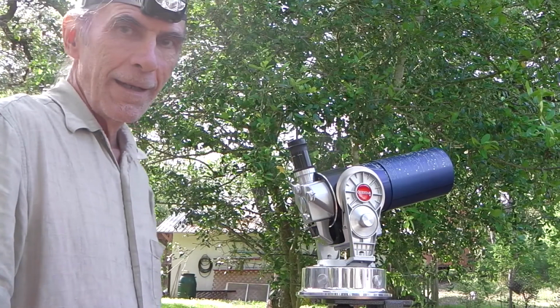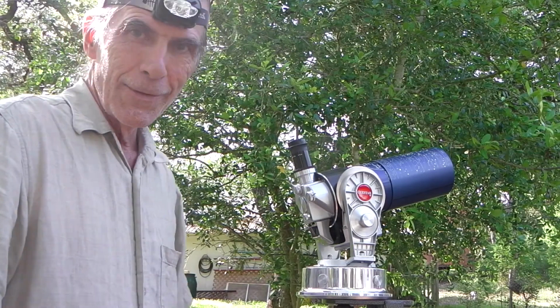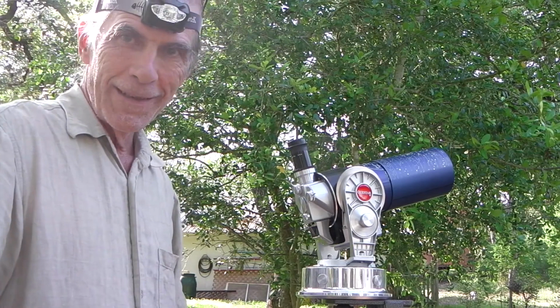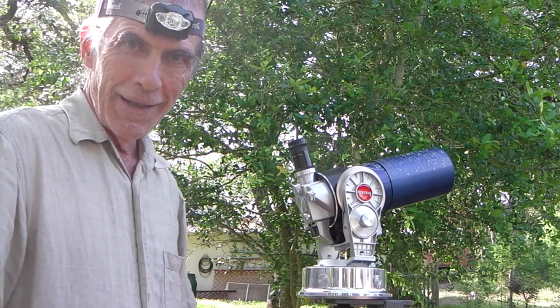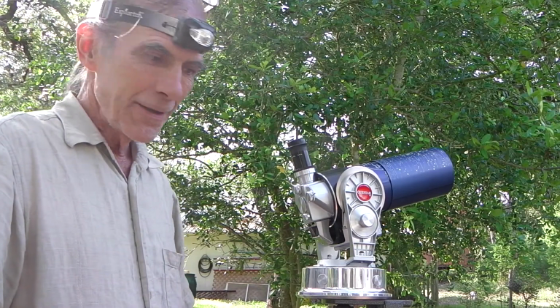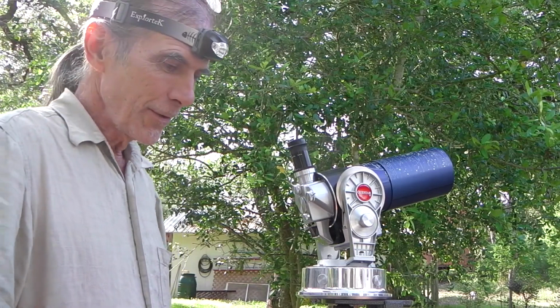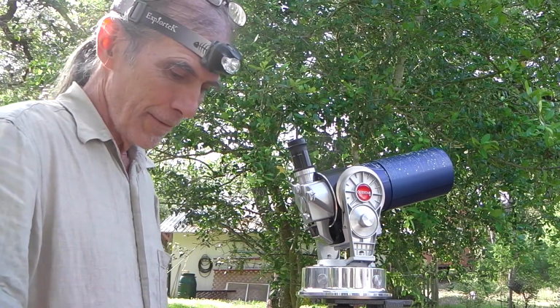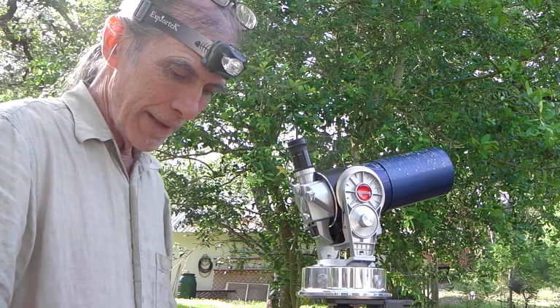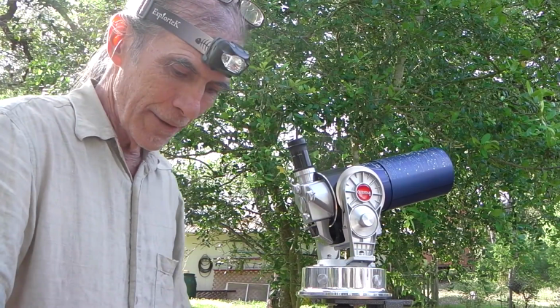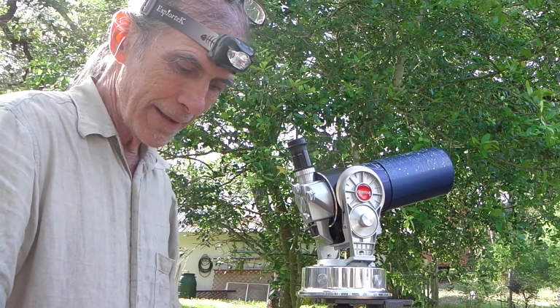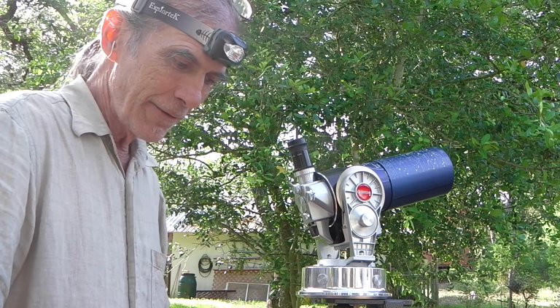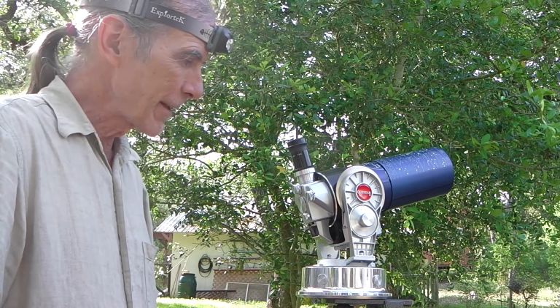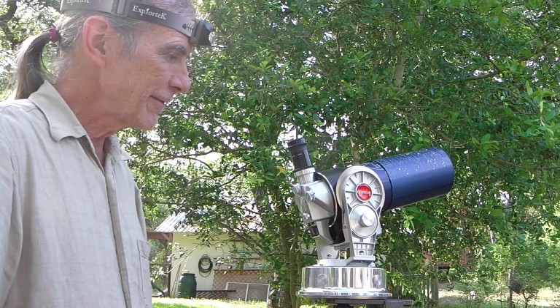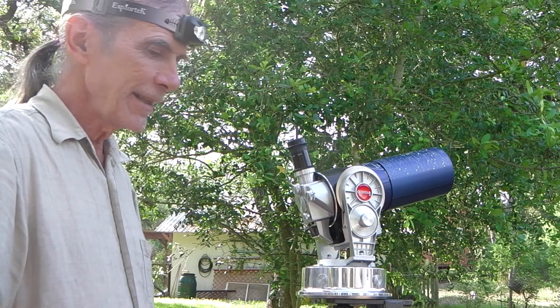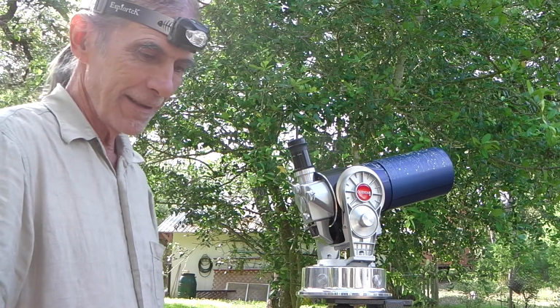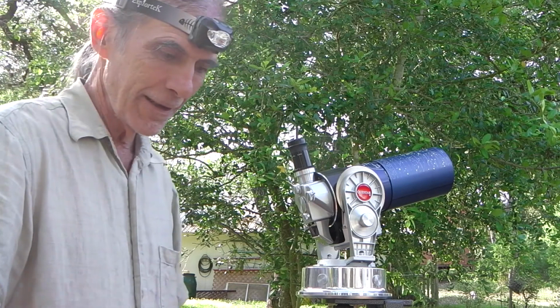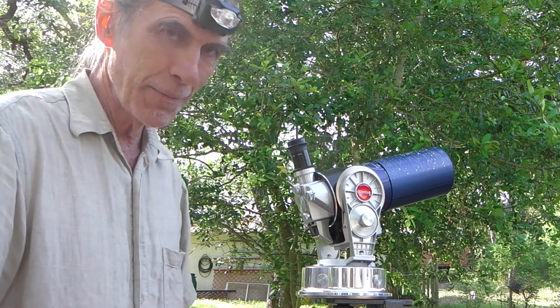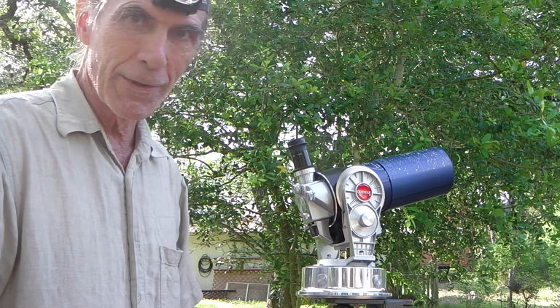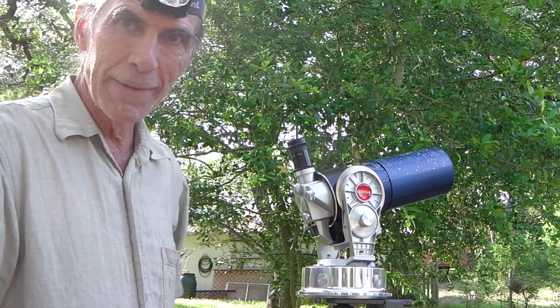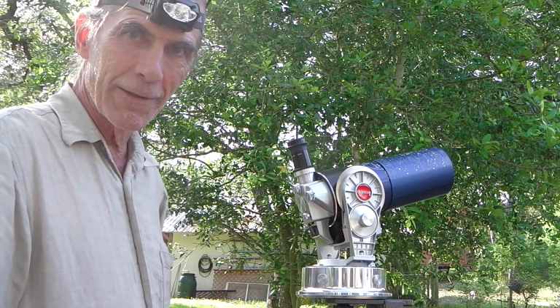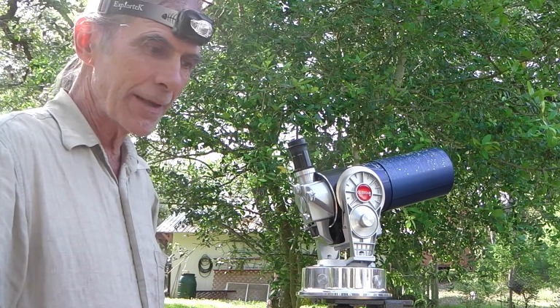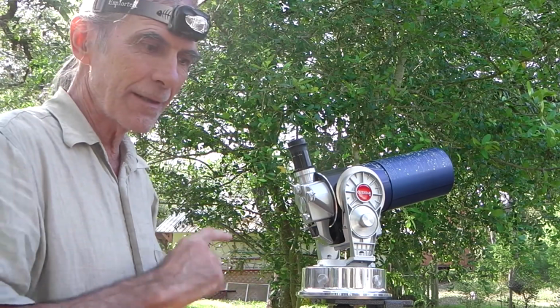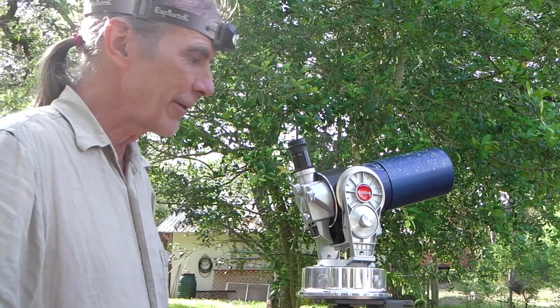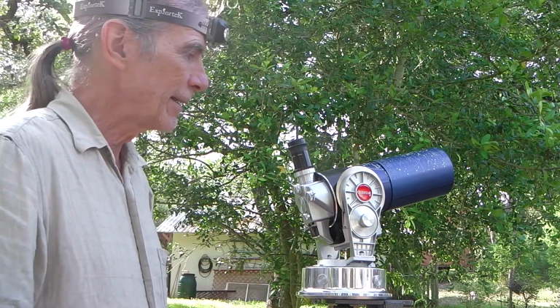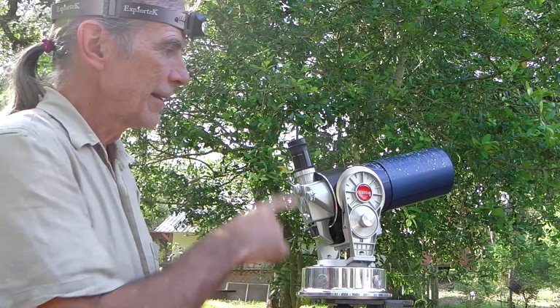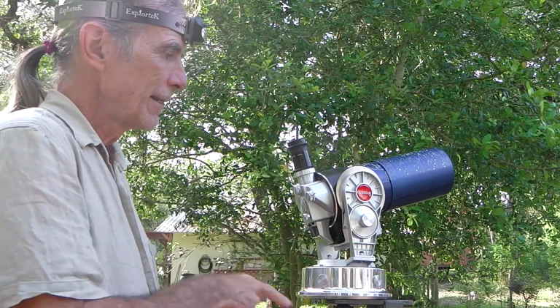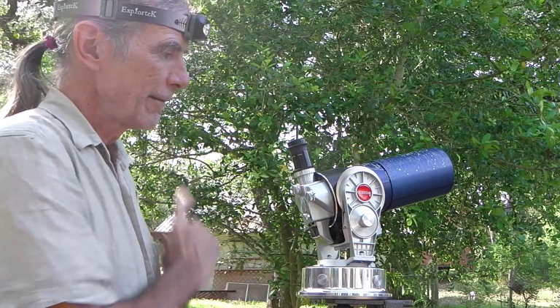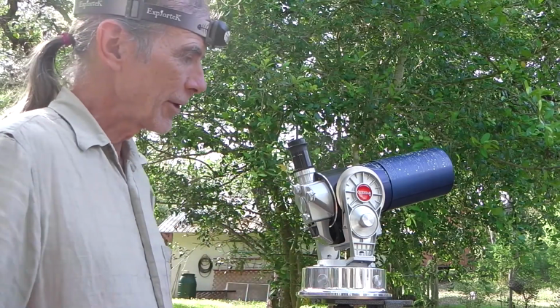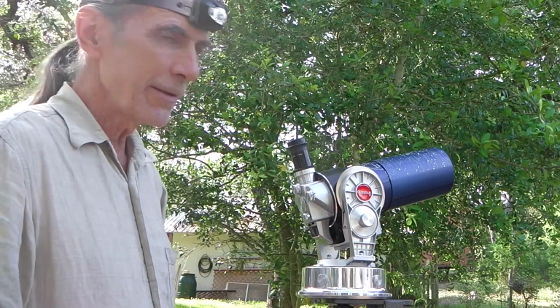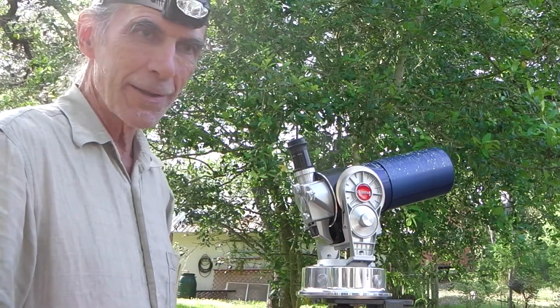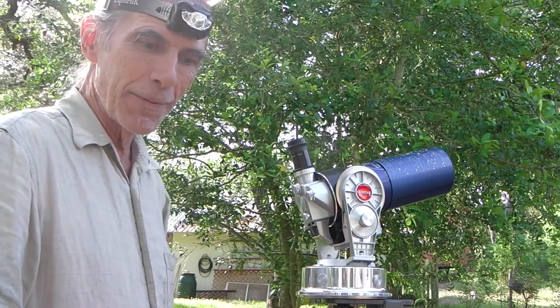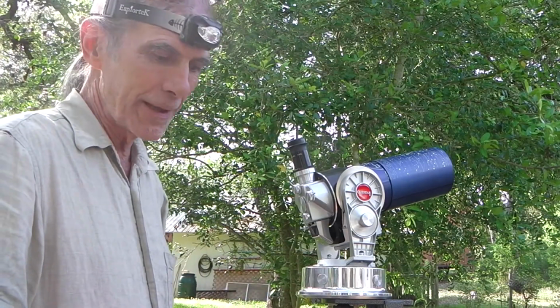Hello. I'm going to show my method — your method, everyone's method — of finding a good polar alignment for the Questar or for any fork-mounted scope, I would think.